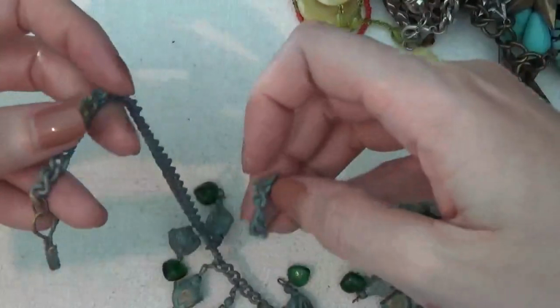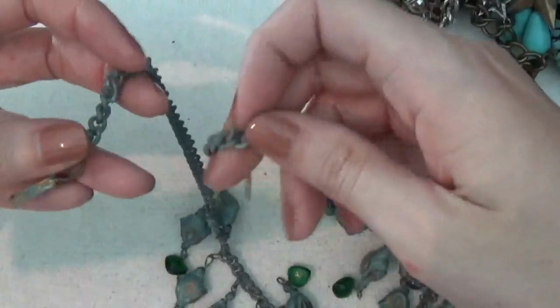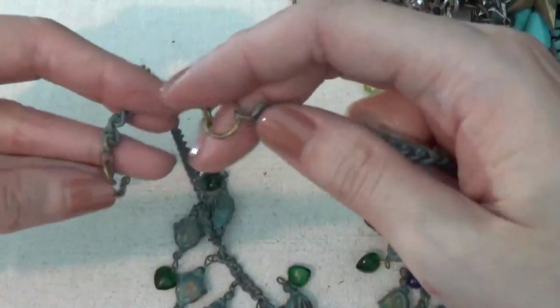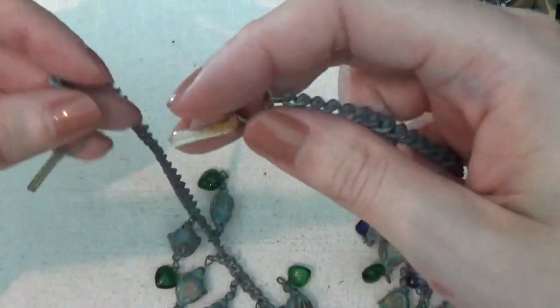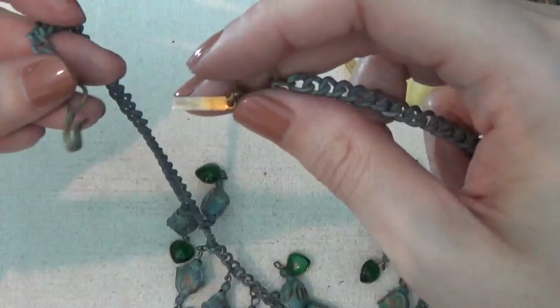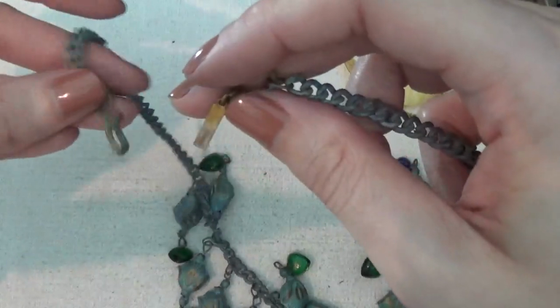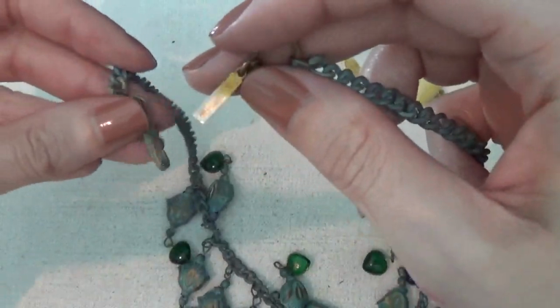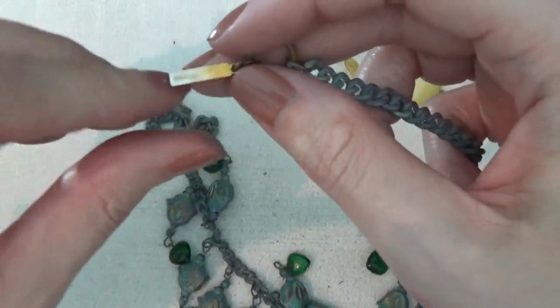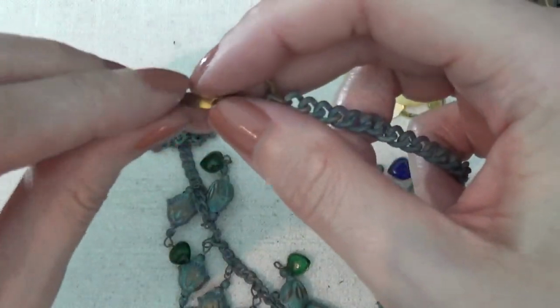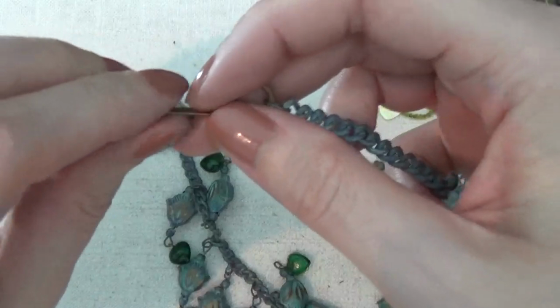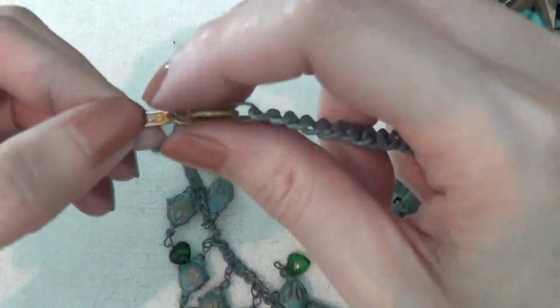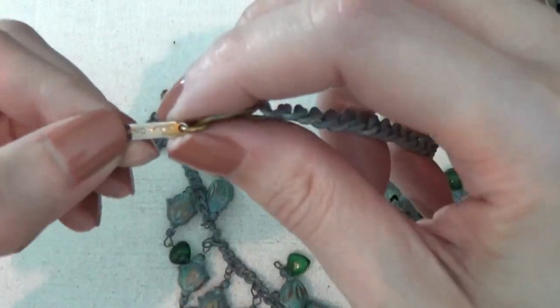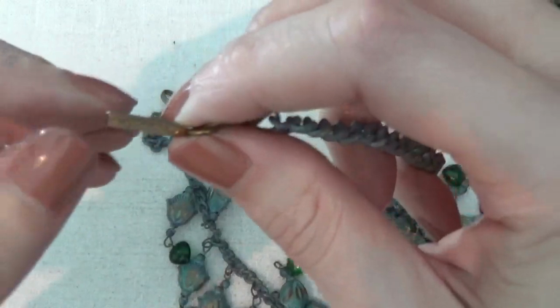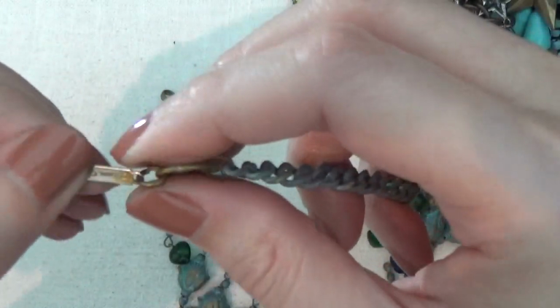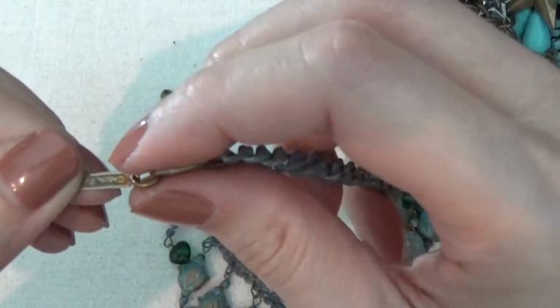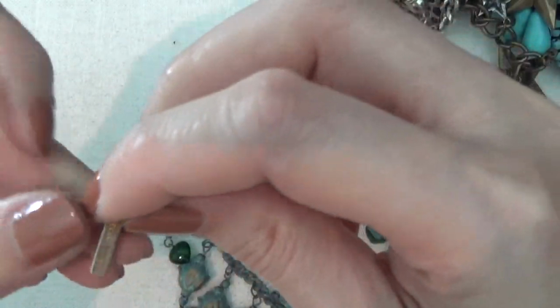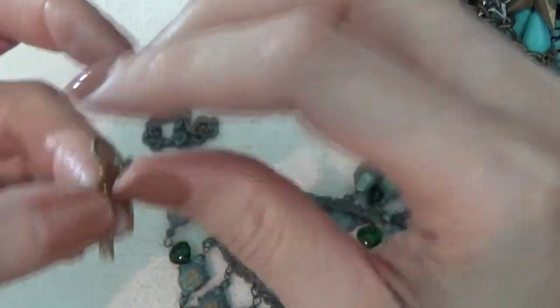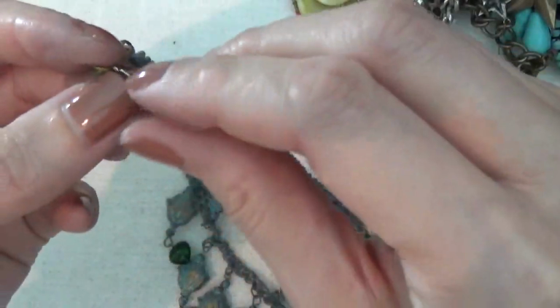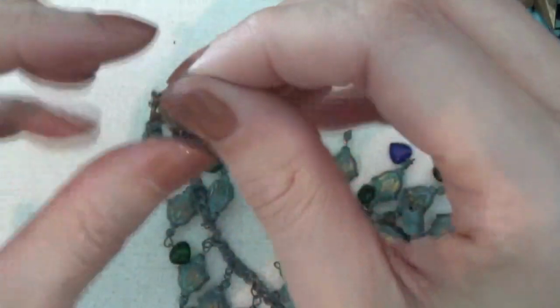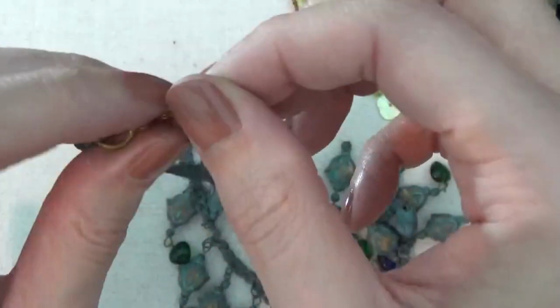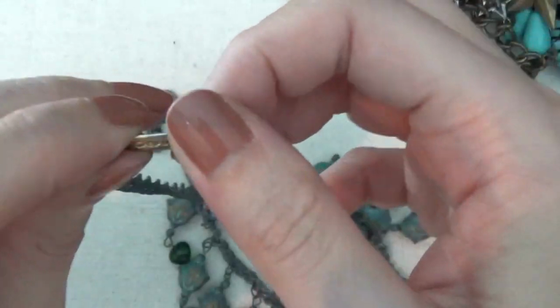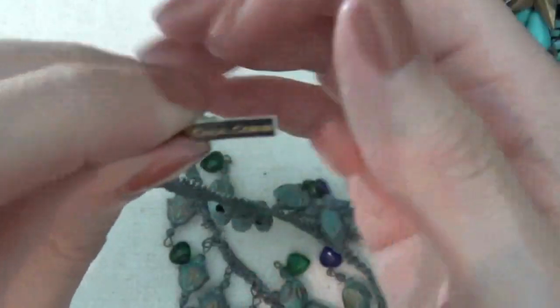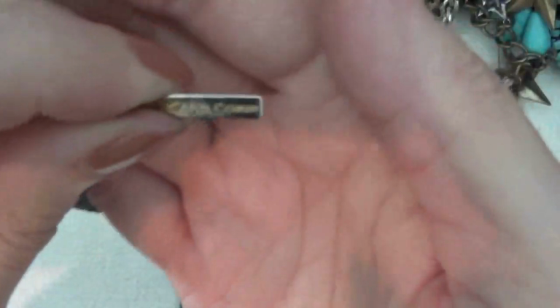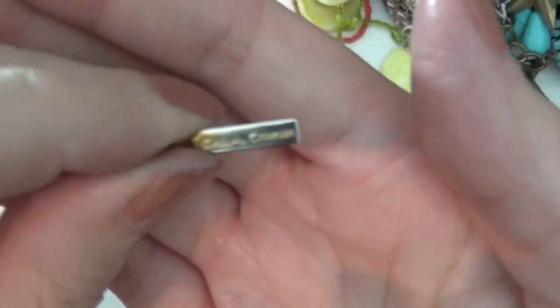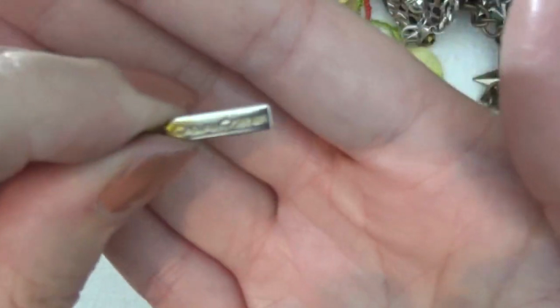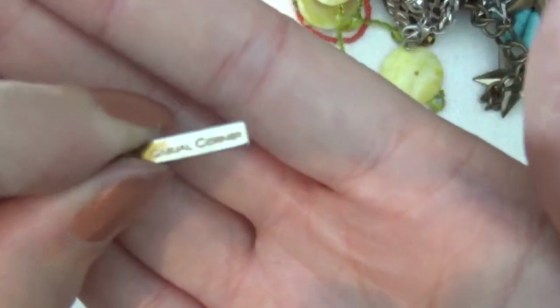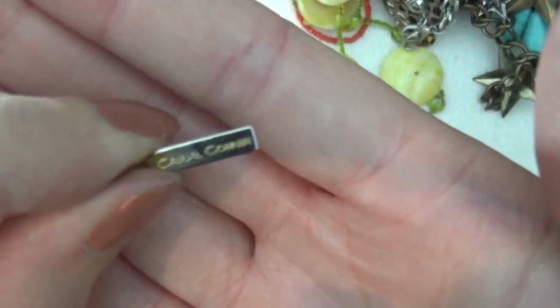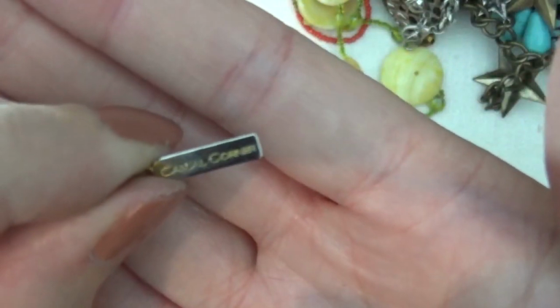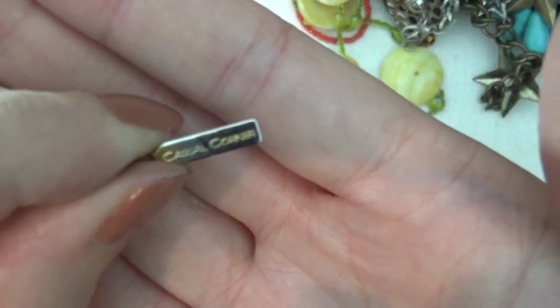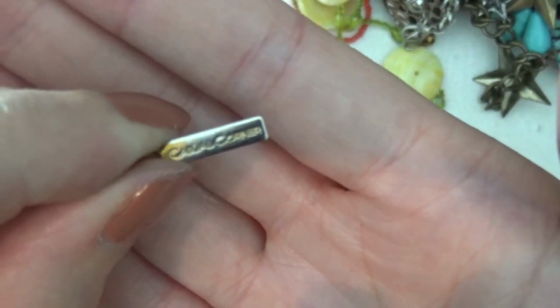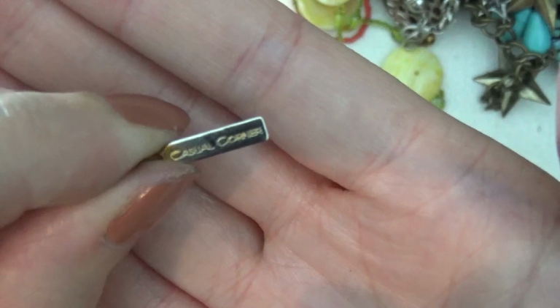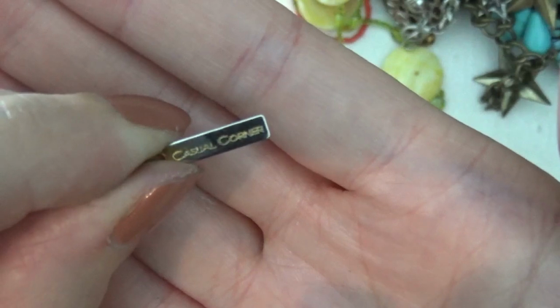It has a hook for a closure and looks like there's a tag that says Casual Corner.